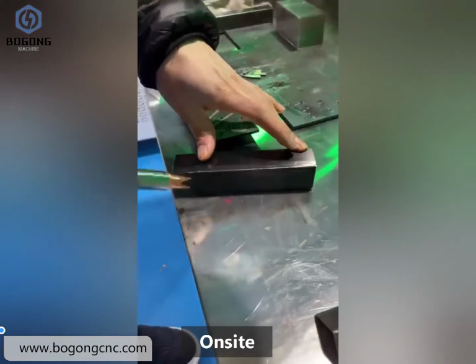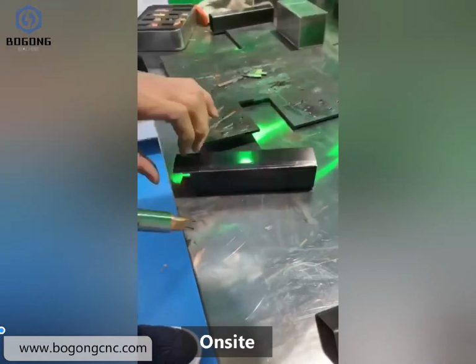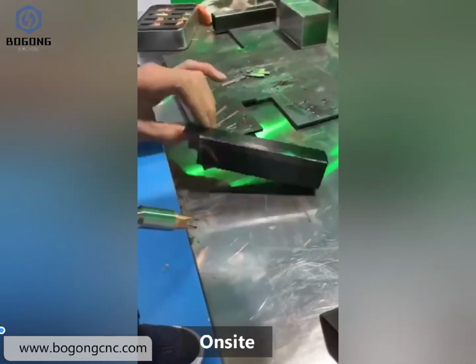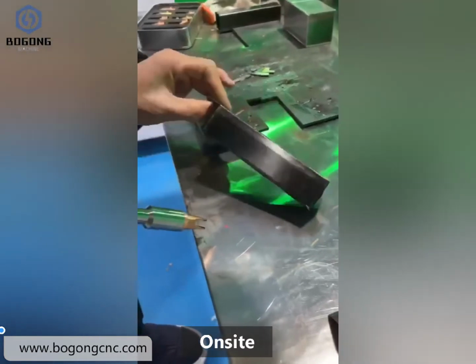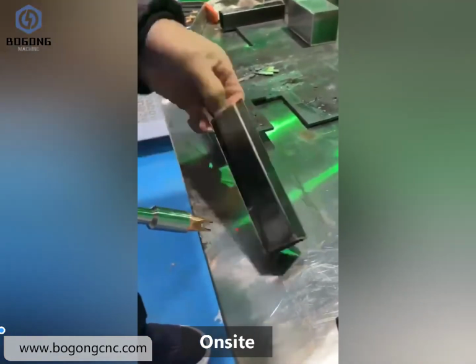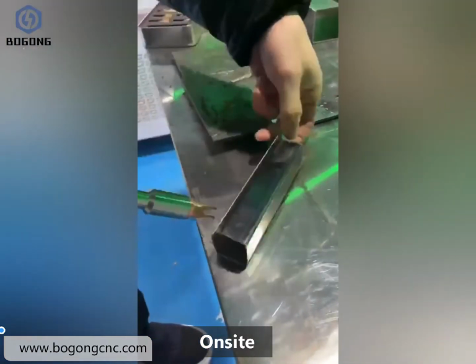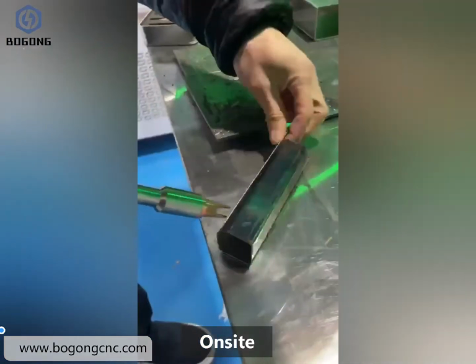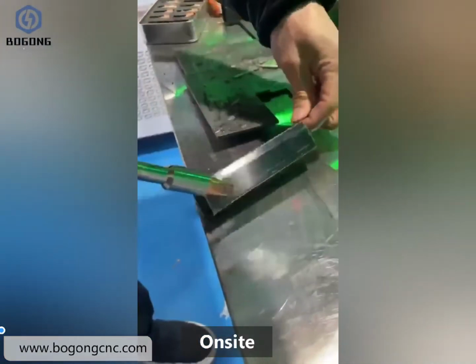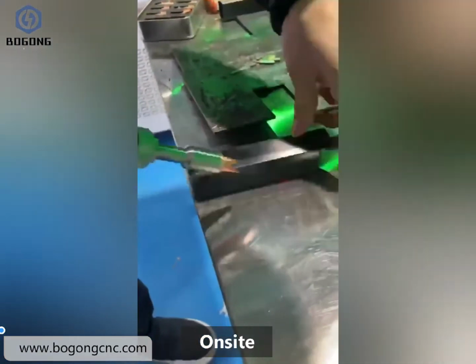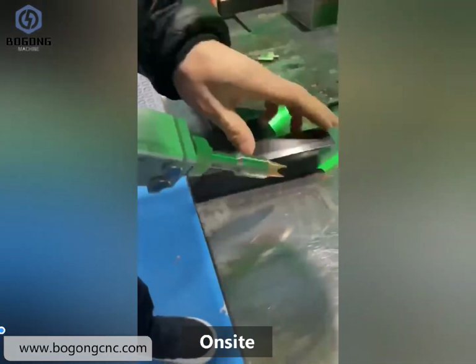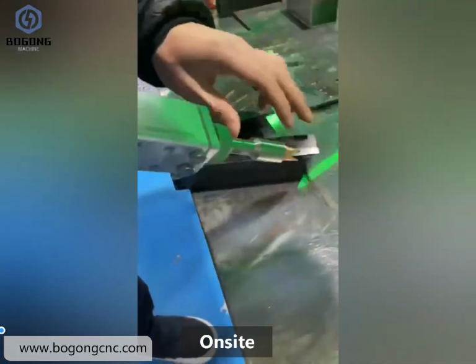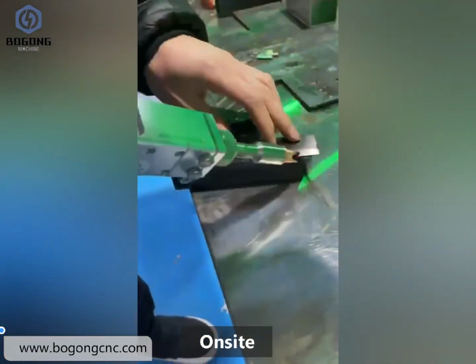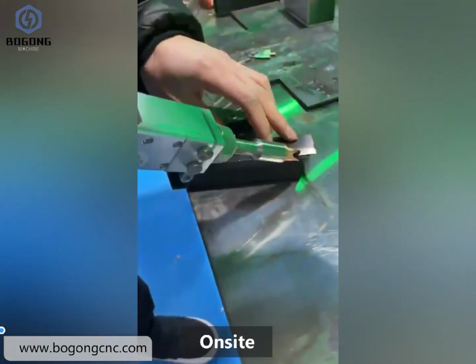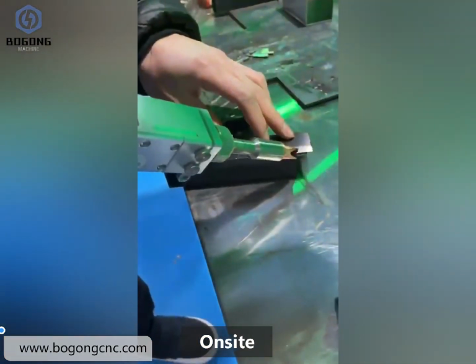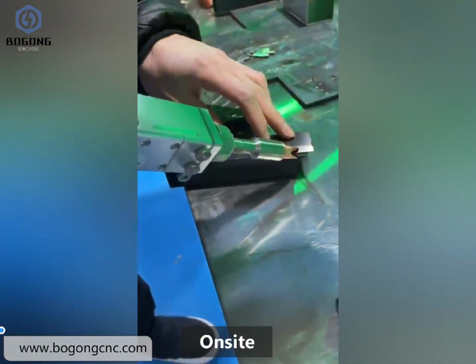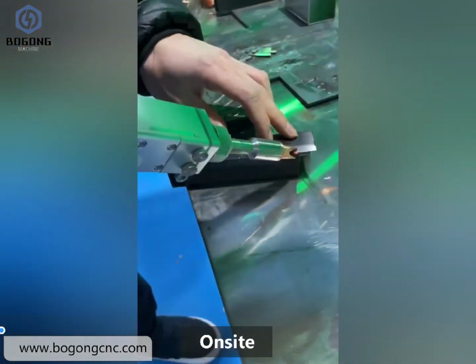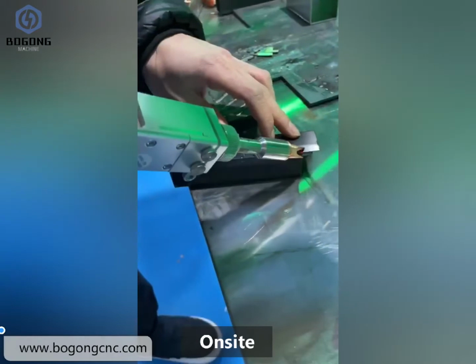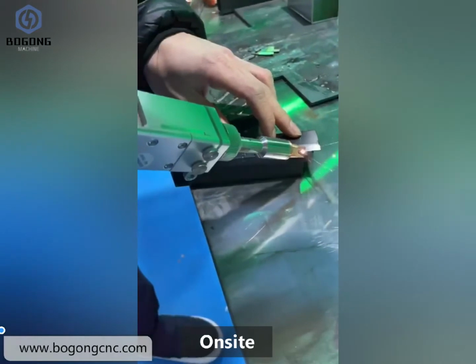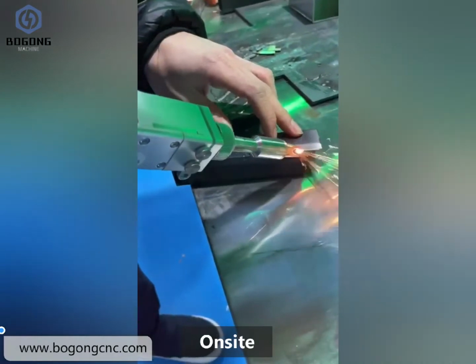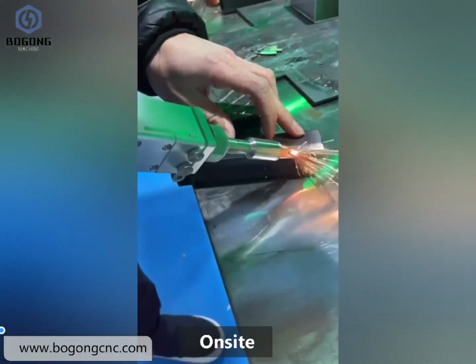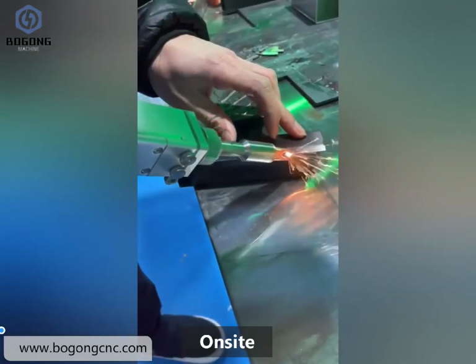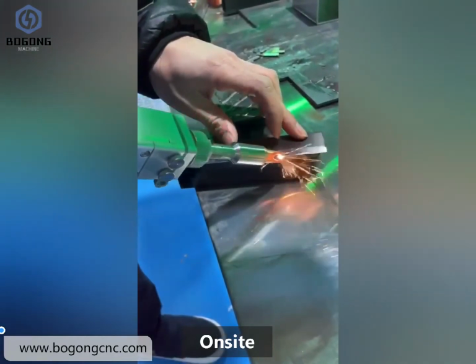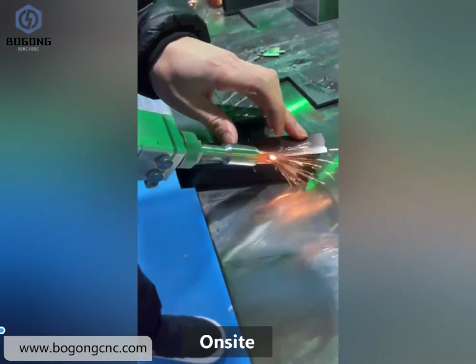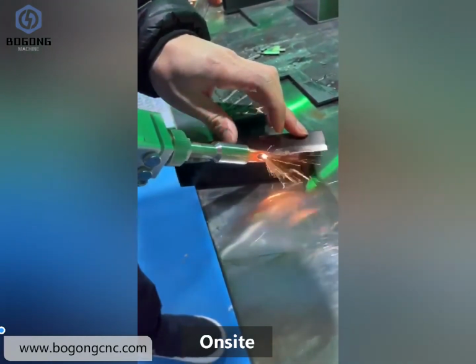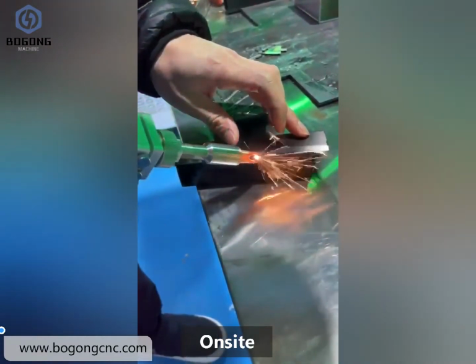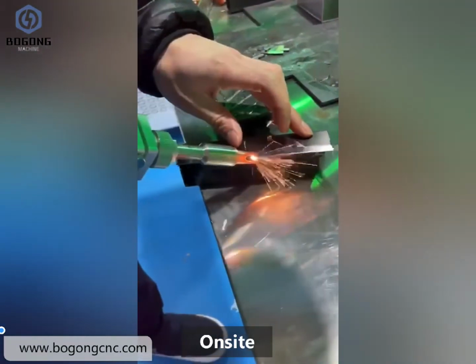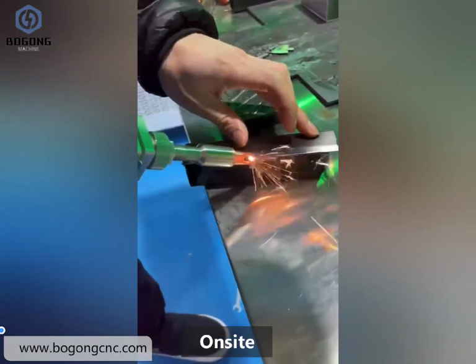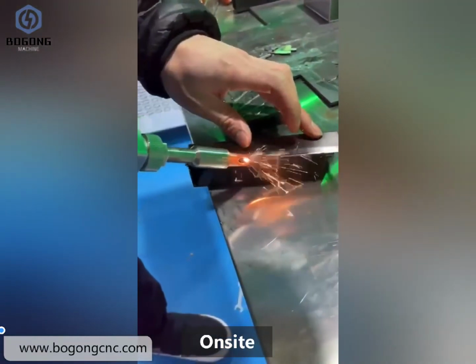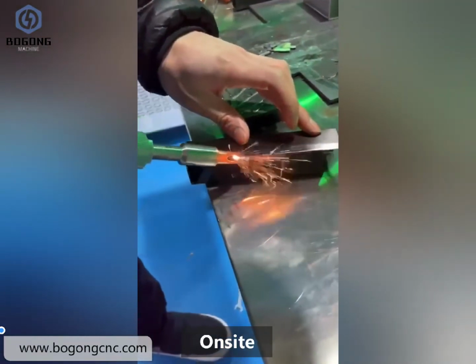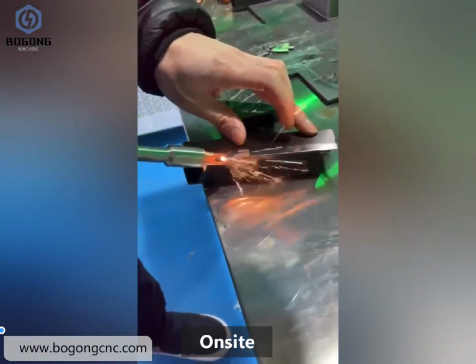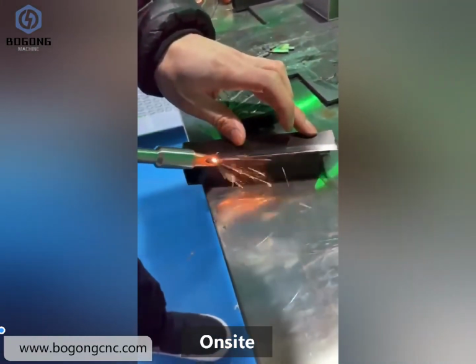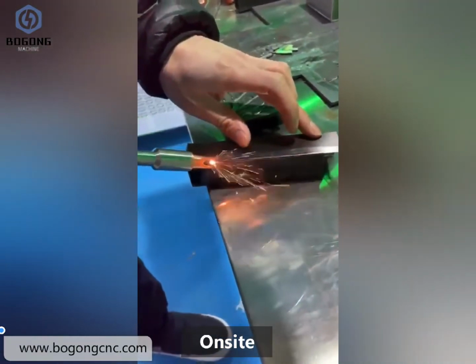This laser machine is user-friendly. You can start it very easily and fast.